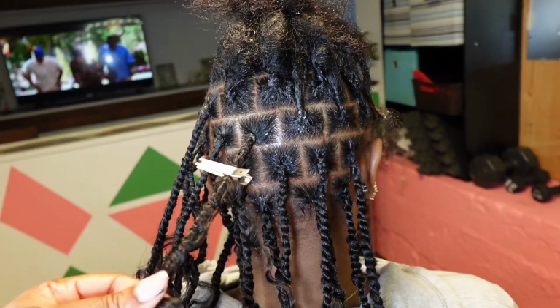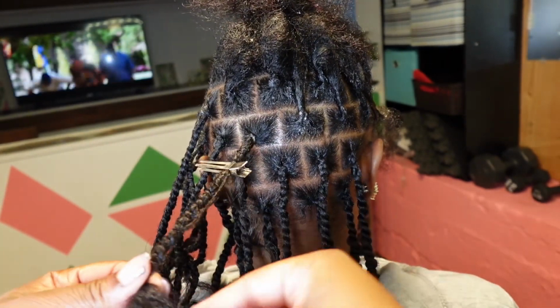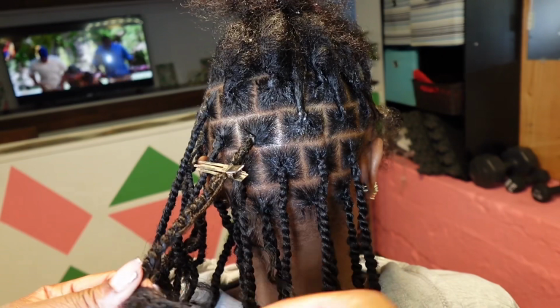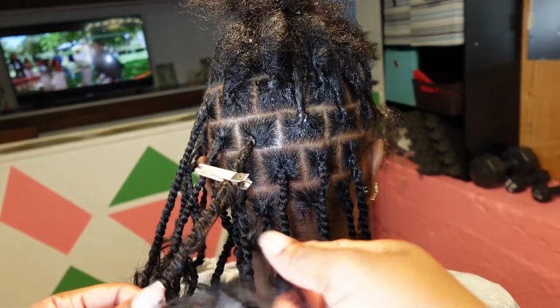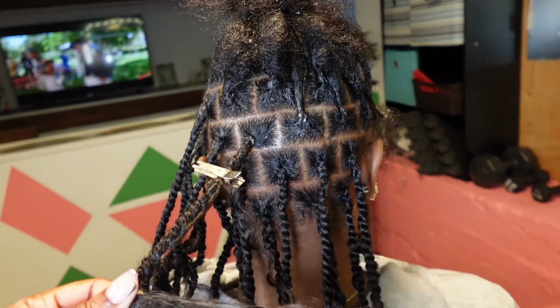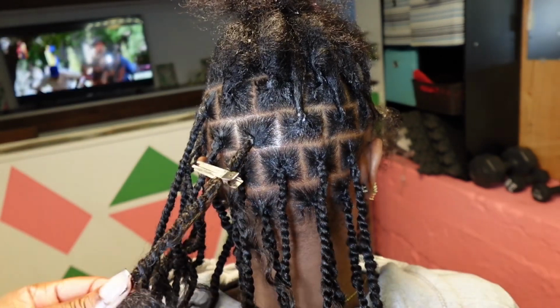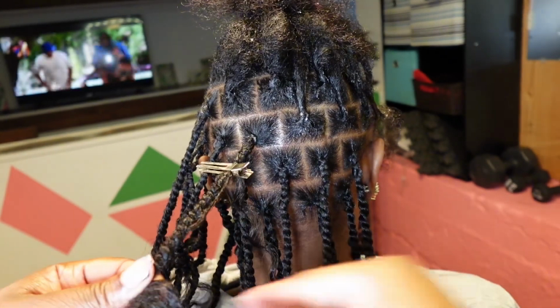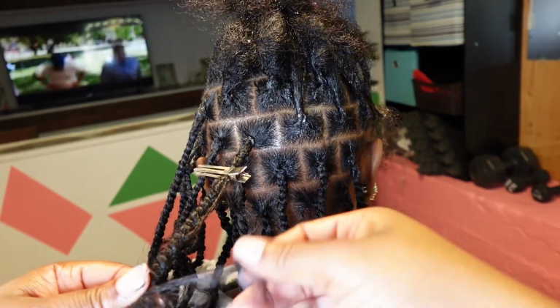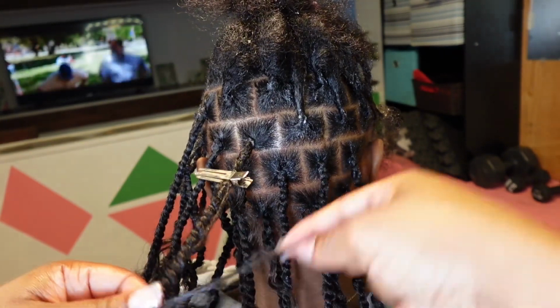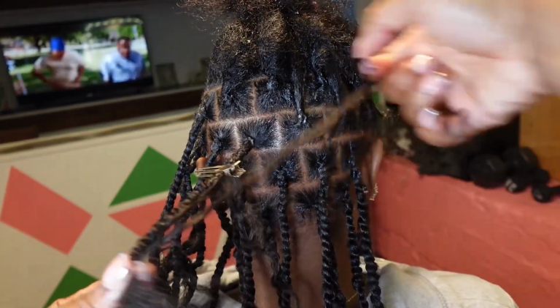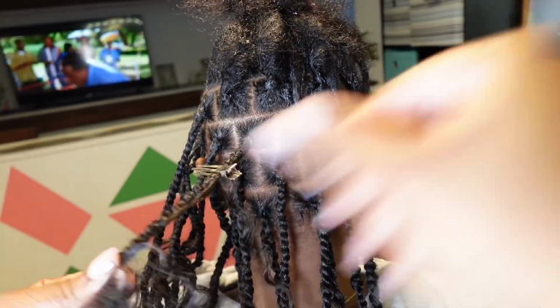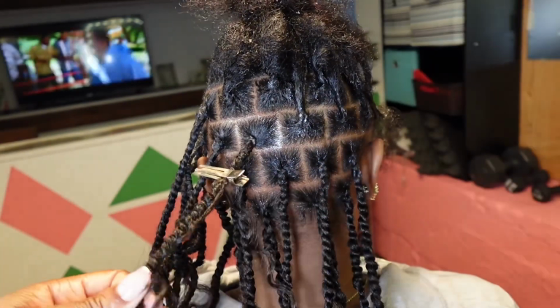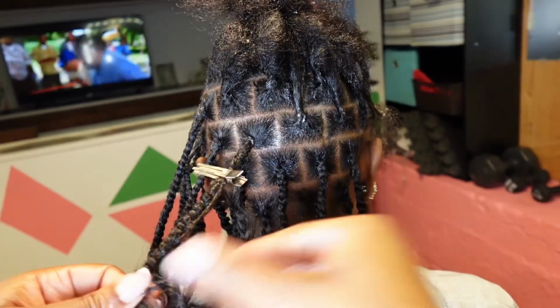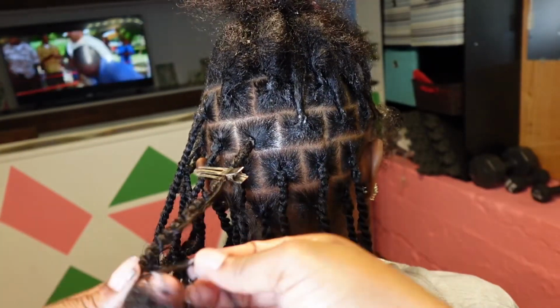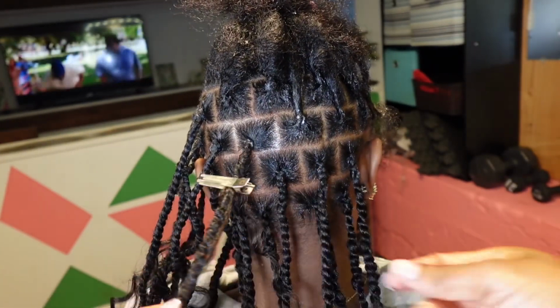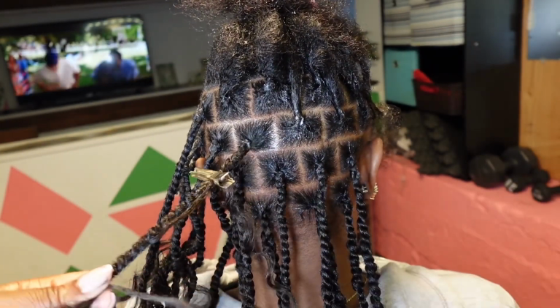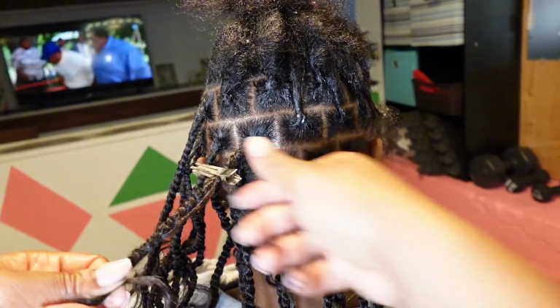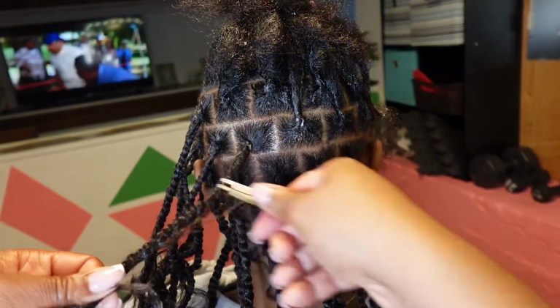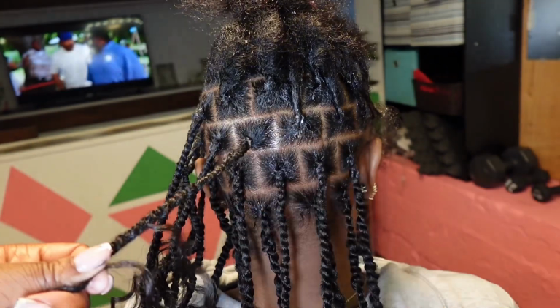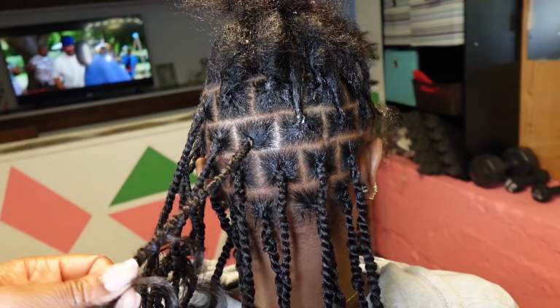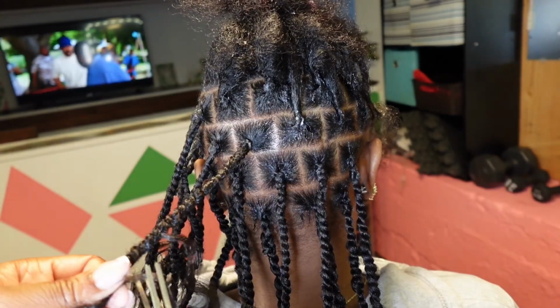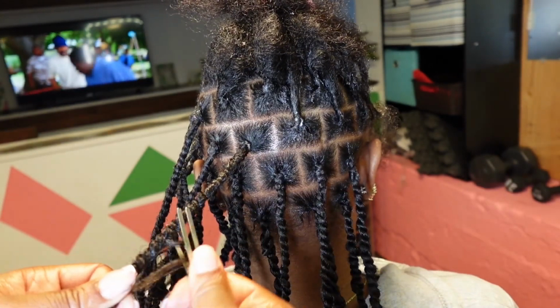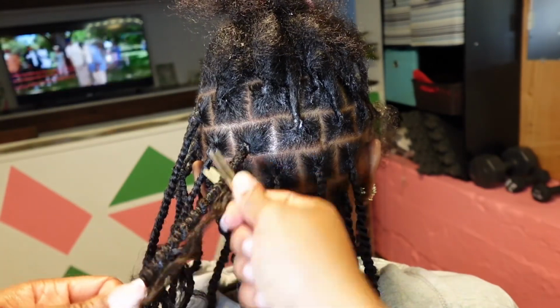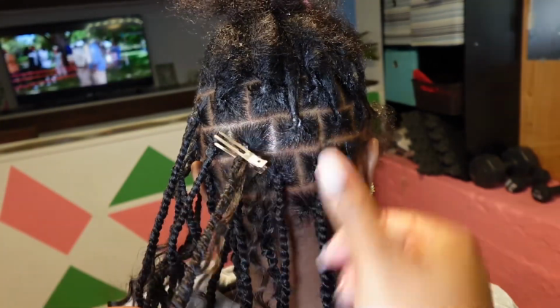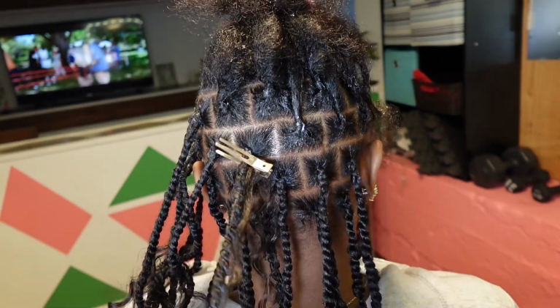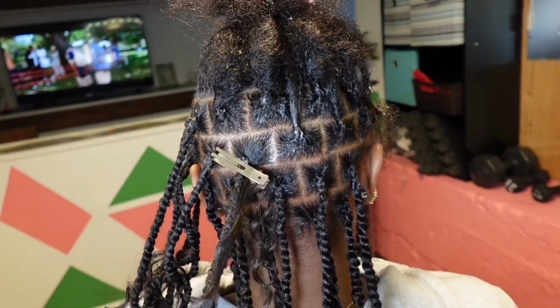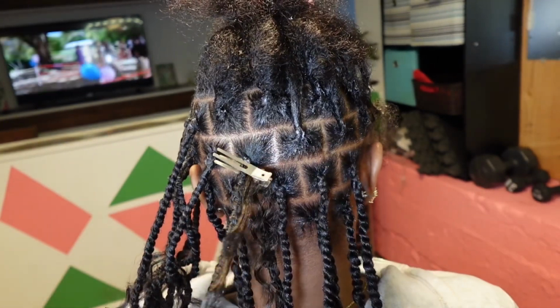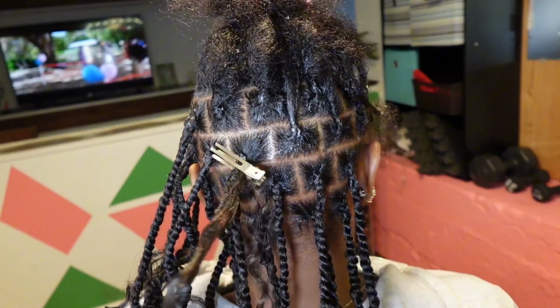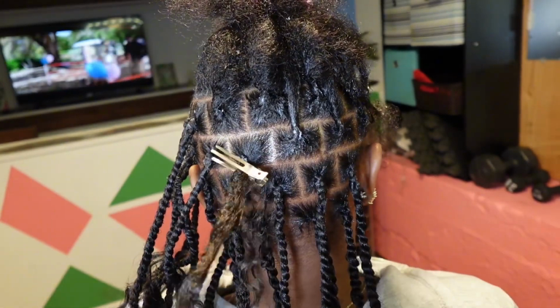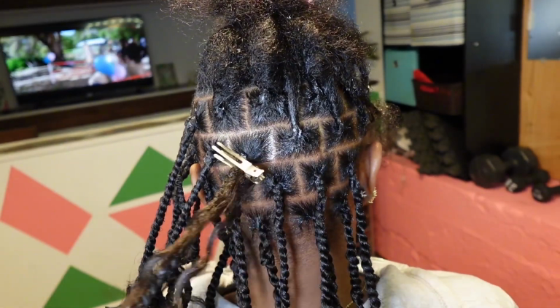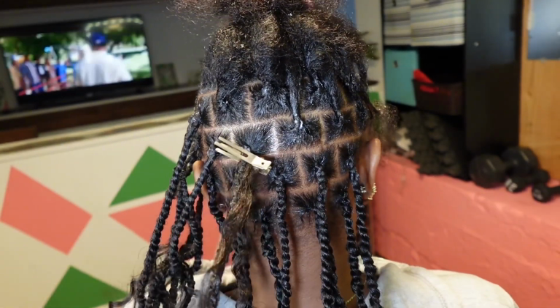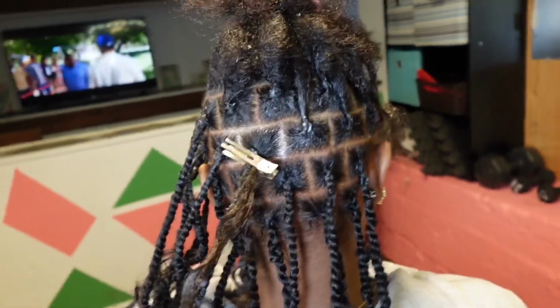I began clipping up the curls just because they were getting in my way and it was kind of annoying. So that's something you can do too if y'all are having an issue with the curls trying to stay within the twist — just clip them out of your way.